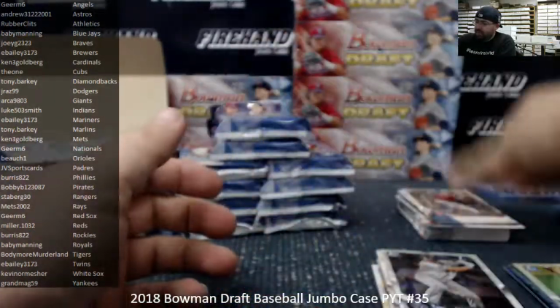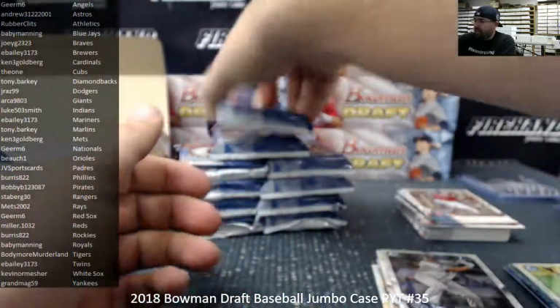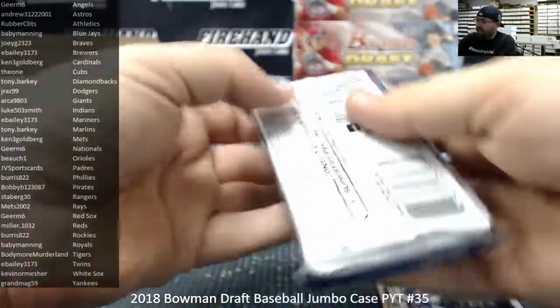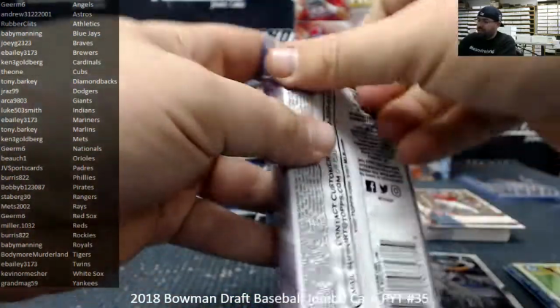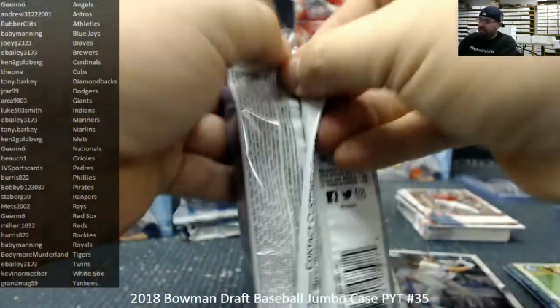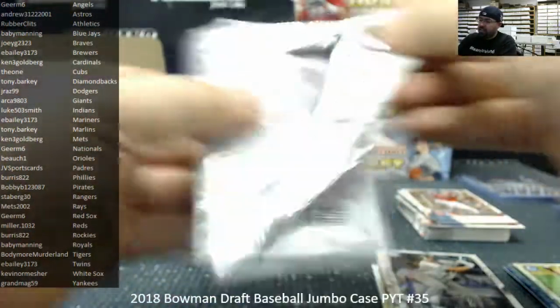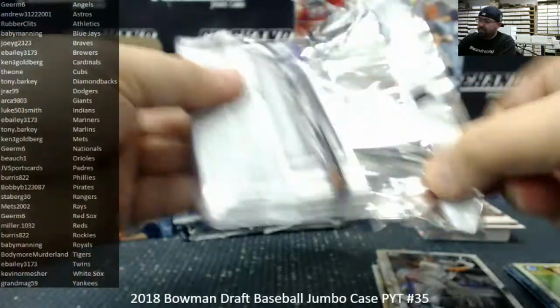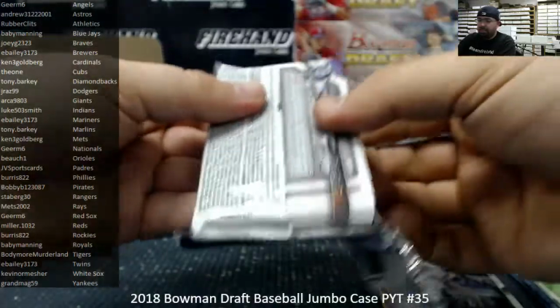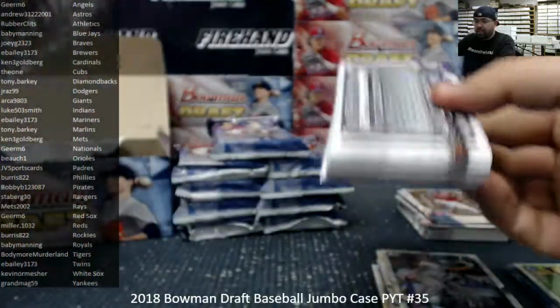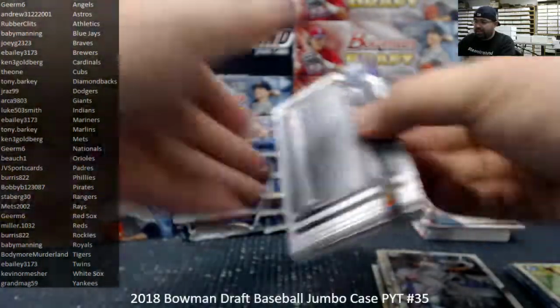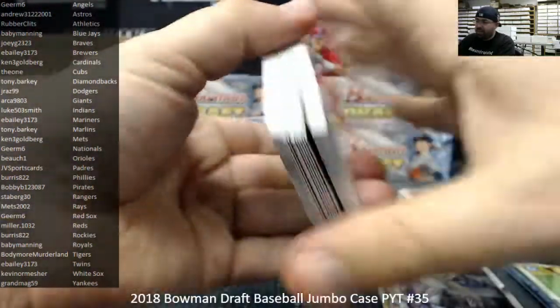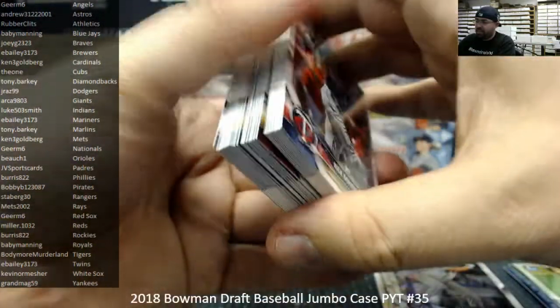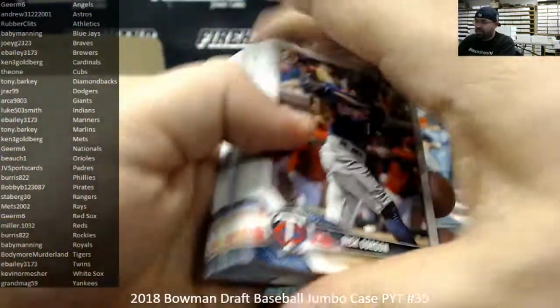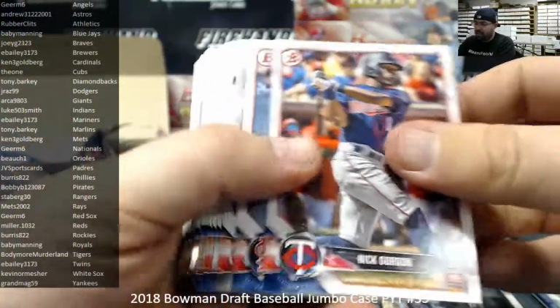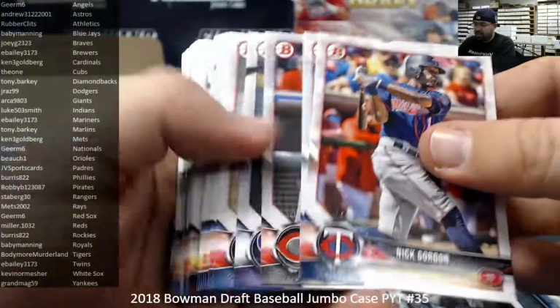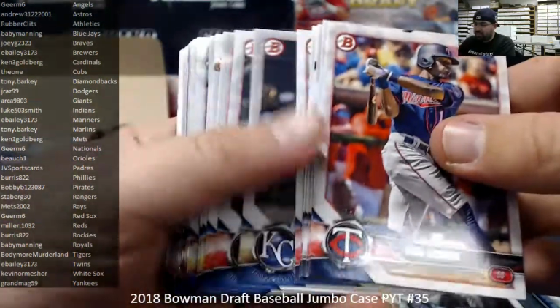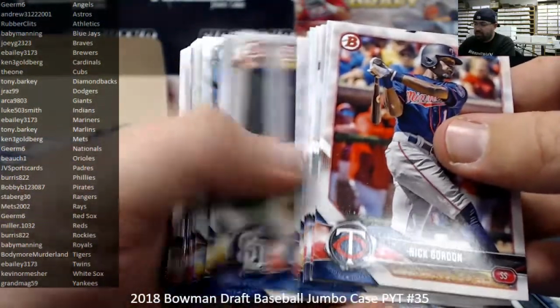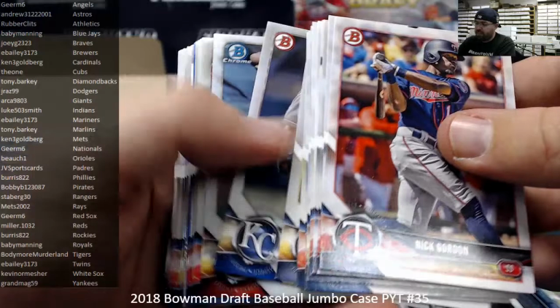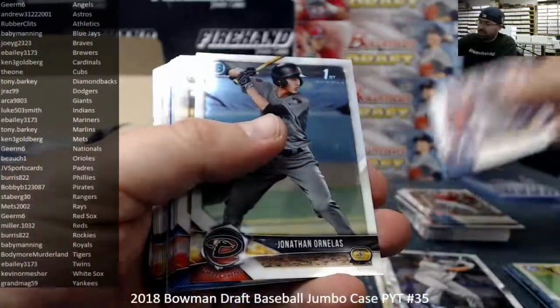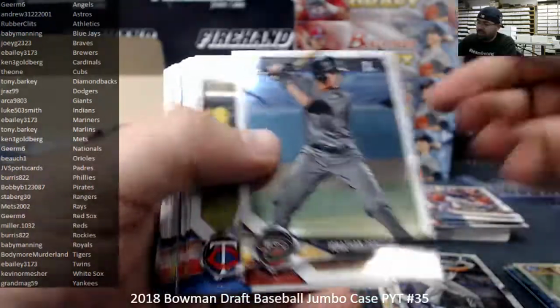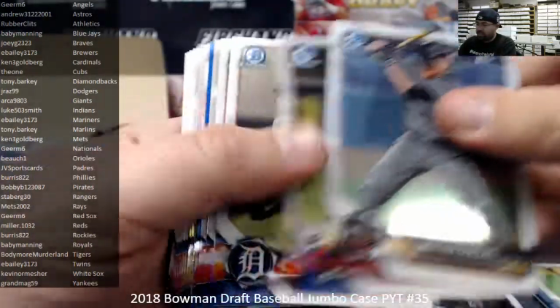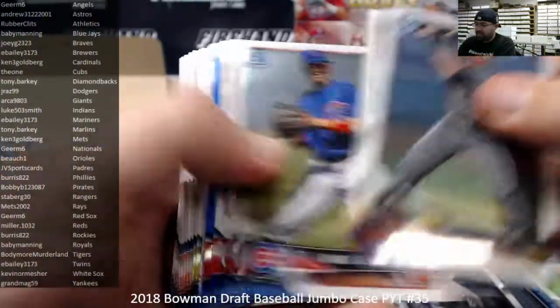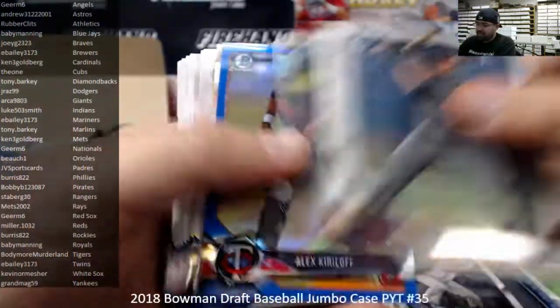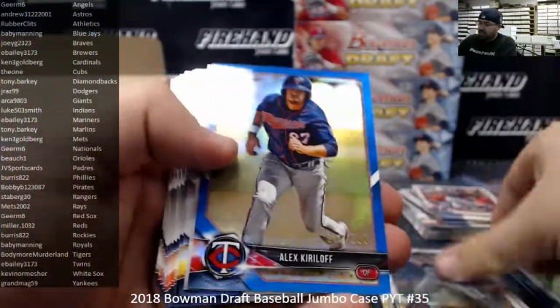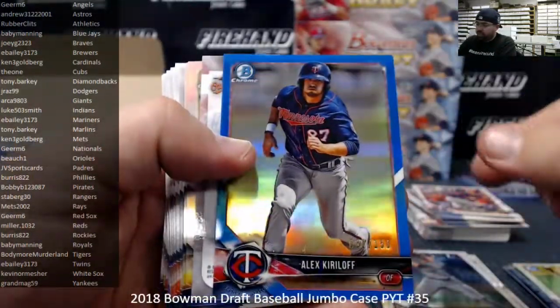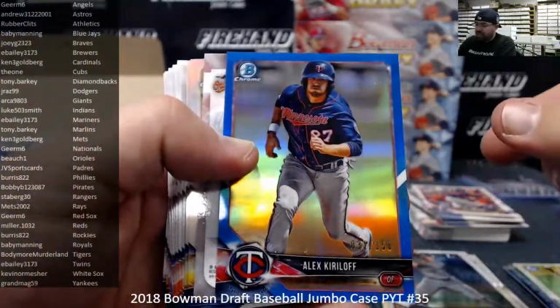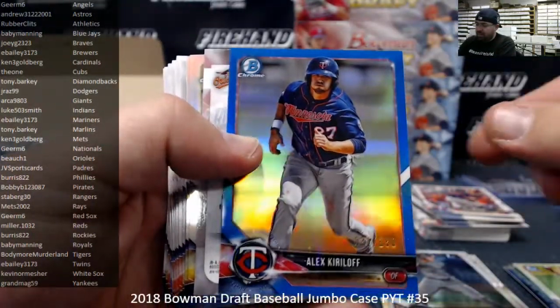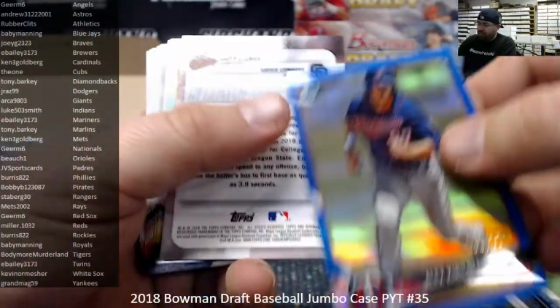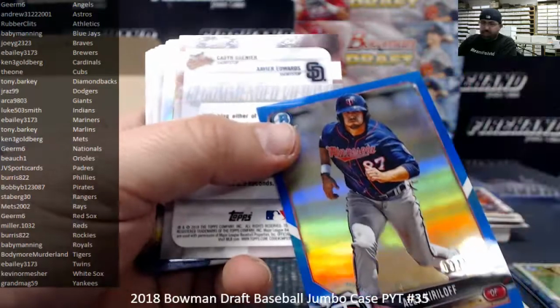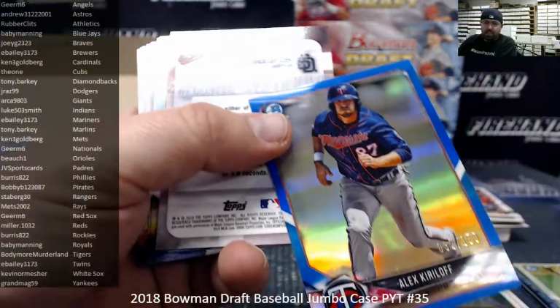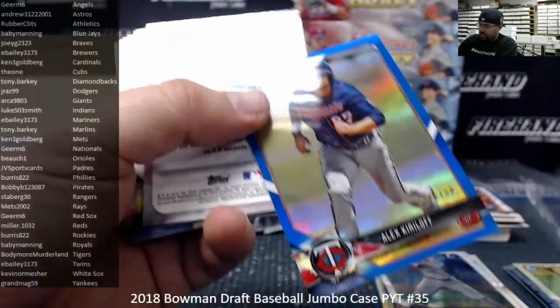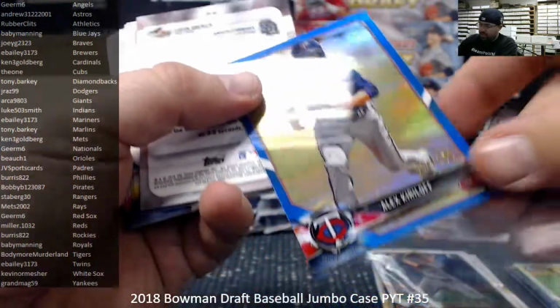I'm not the hugest fan of the look of the Sparkle Autos, but anytime you pull an autograph of a top prospect numbered under 100, you're in the chips, my friend. Blue Refractor, Alex Kiriloff, number 150. You got it, man.